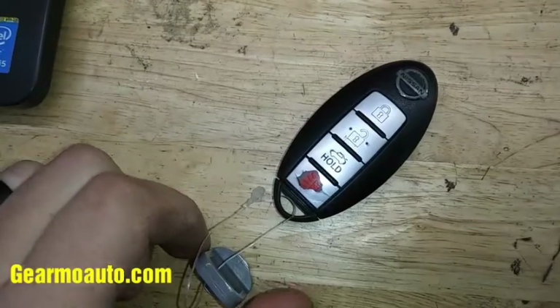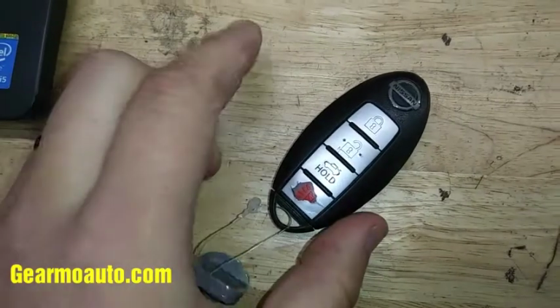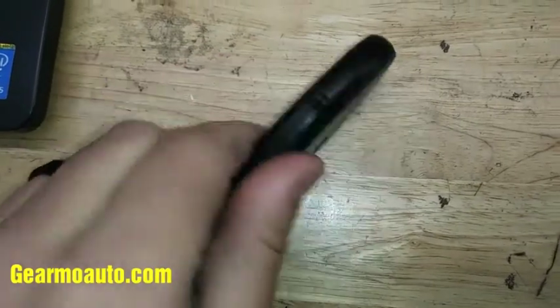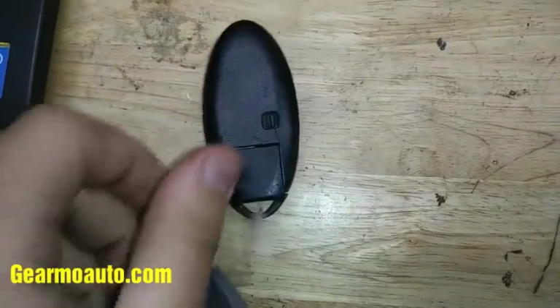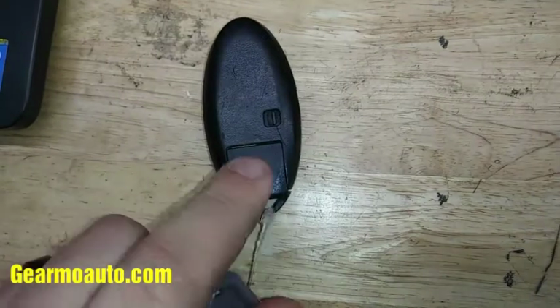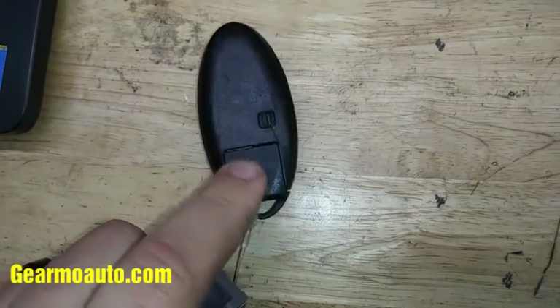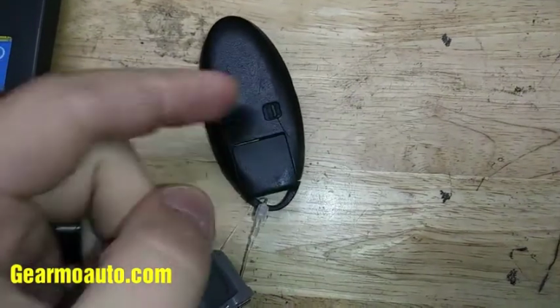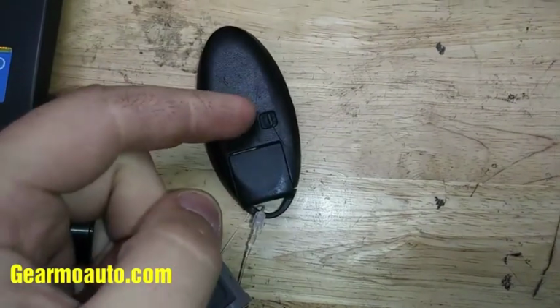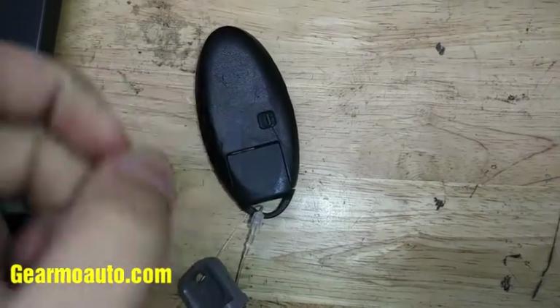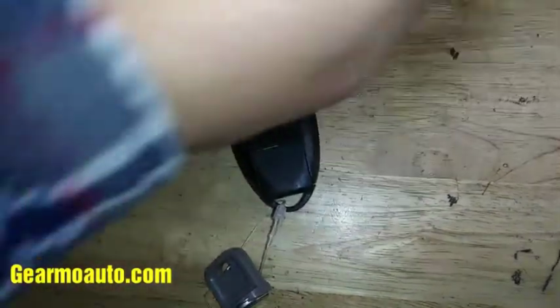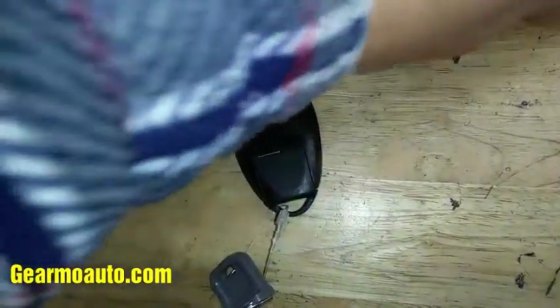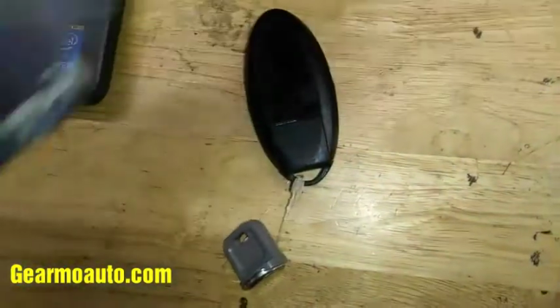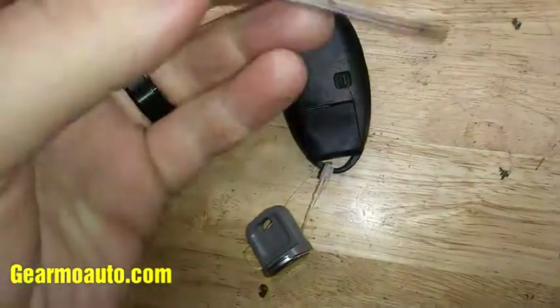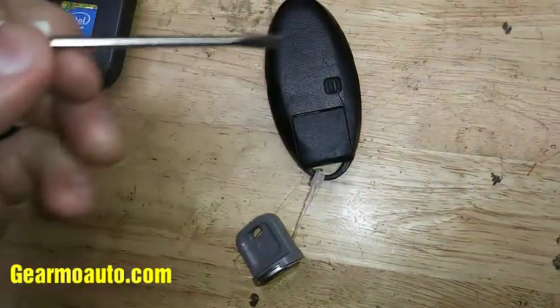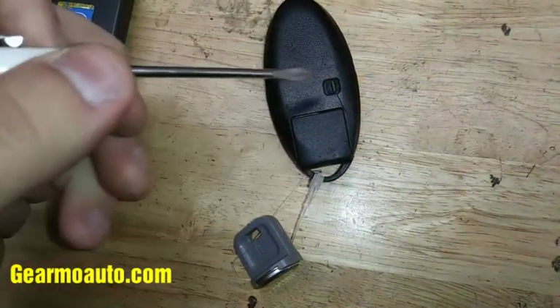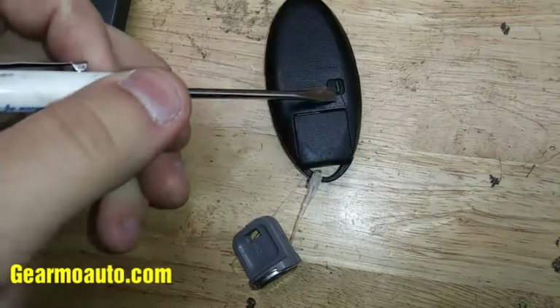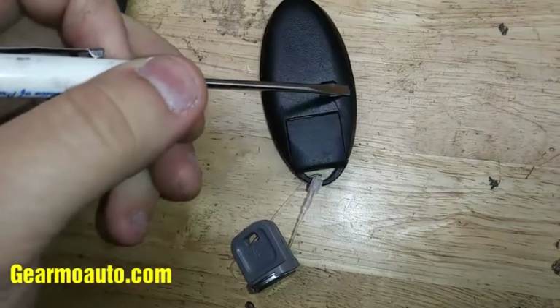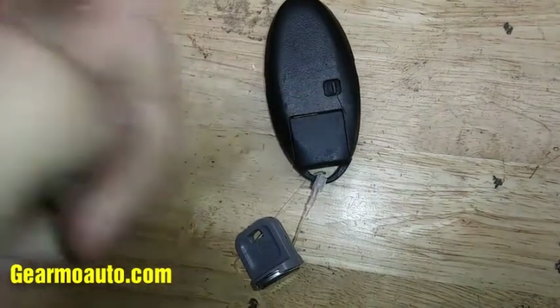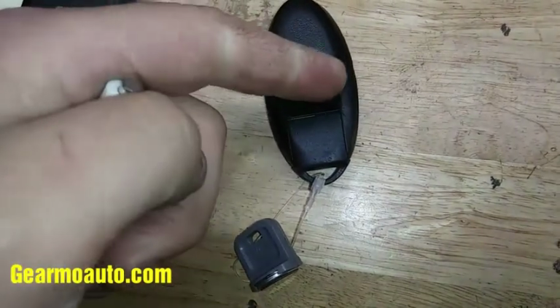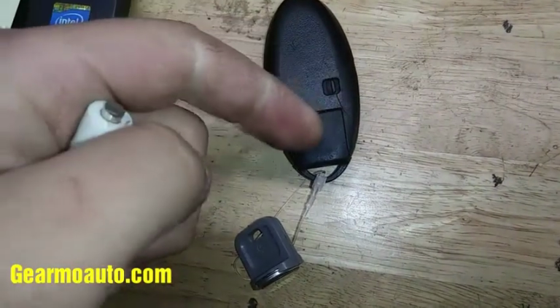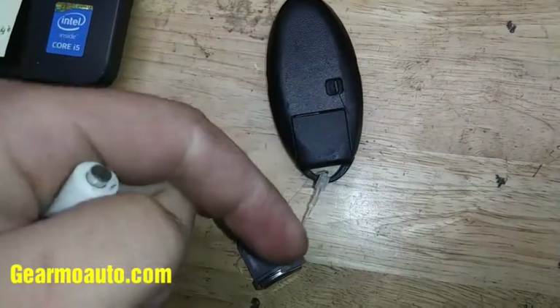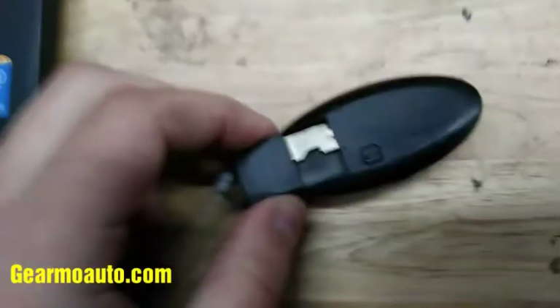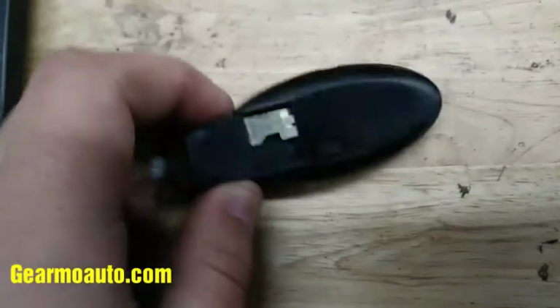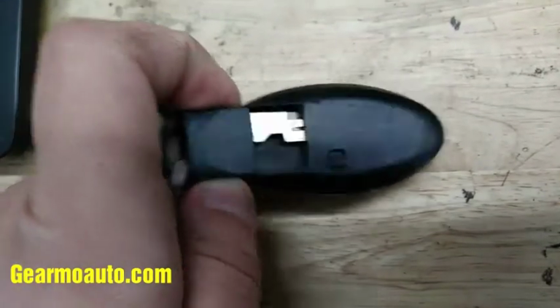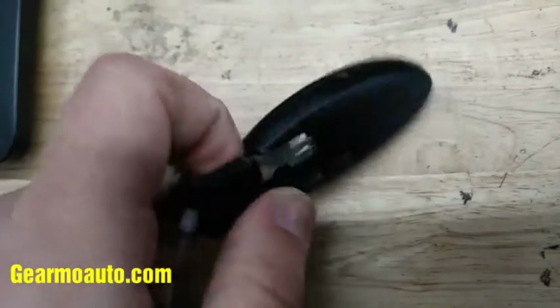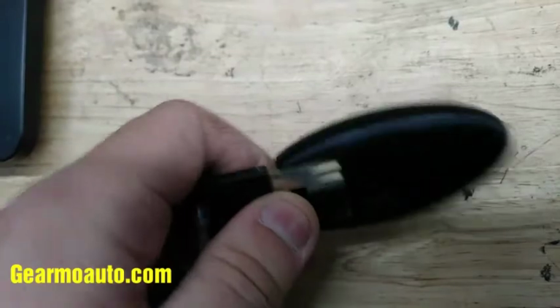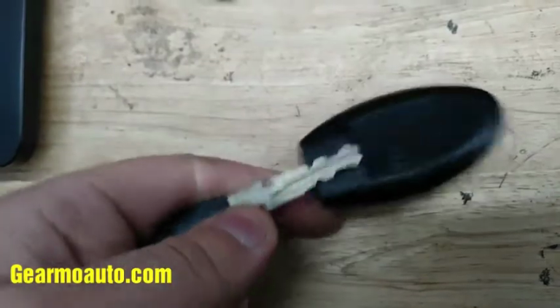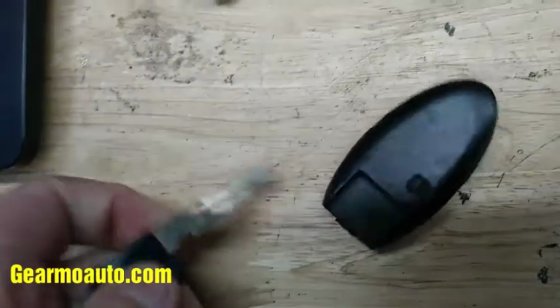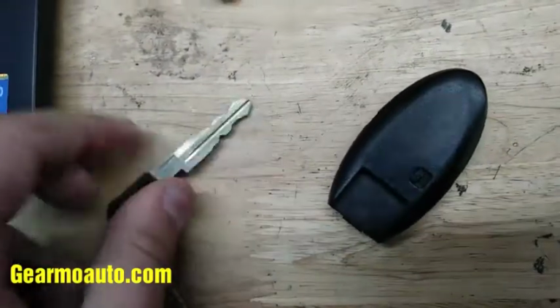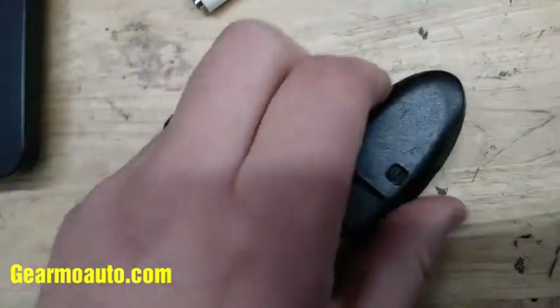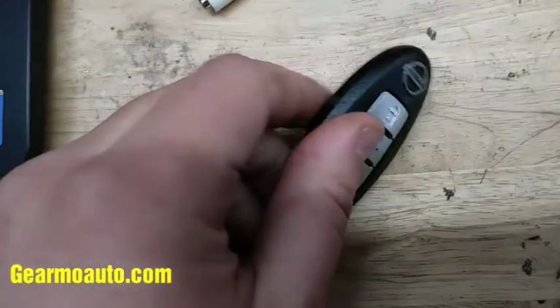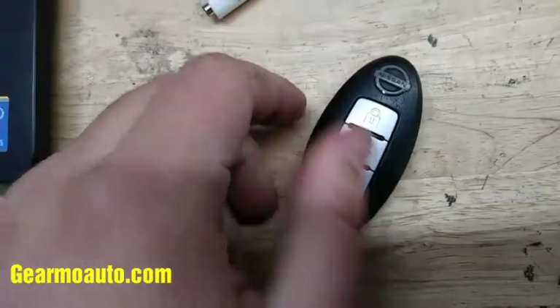Hey, what's up everybody. 2010 Nissan key here — to get the battery out and replace it, we're gonna have to get the key part out. There's a little button on the back you have to slide to one side, and then you can pull the key out. Move that and then slide this key out.